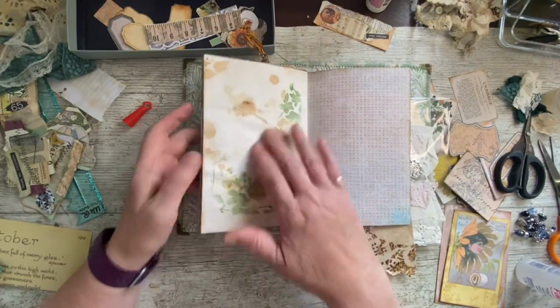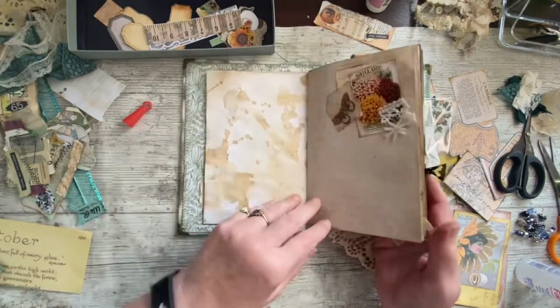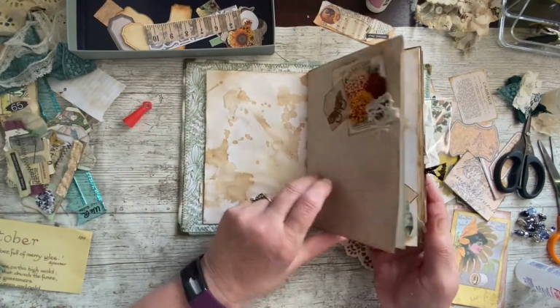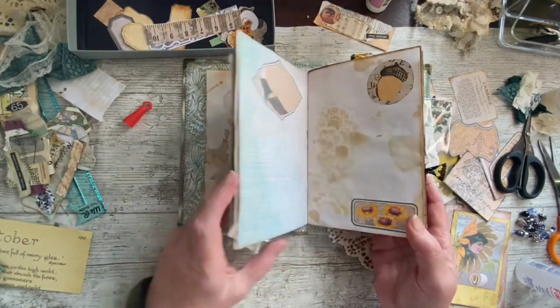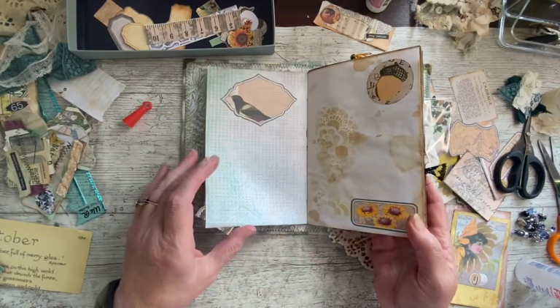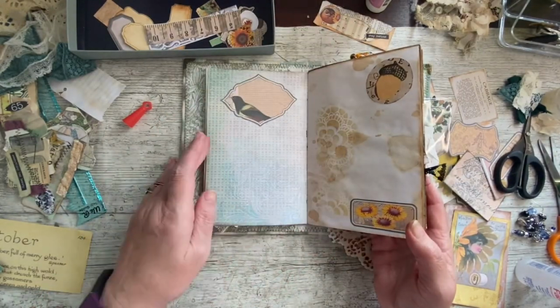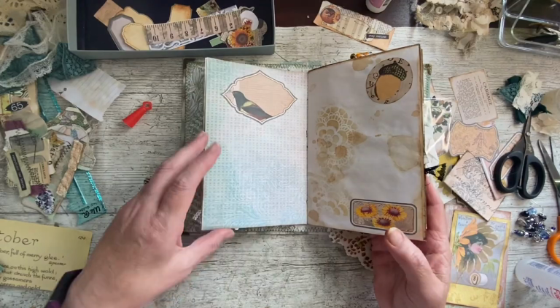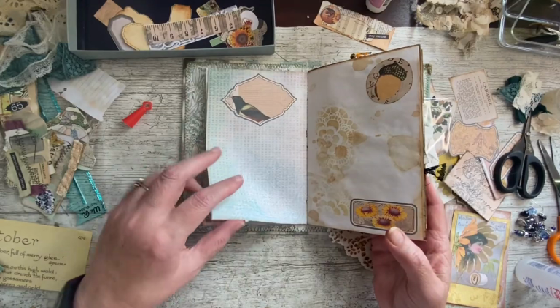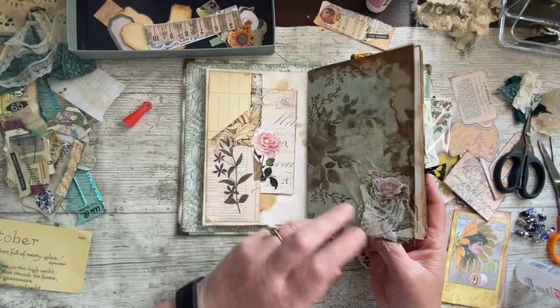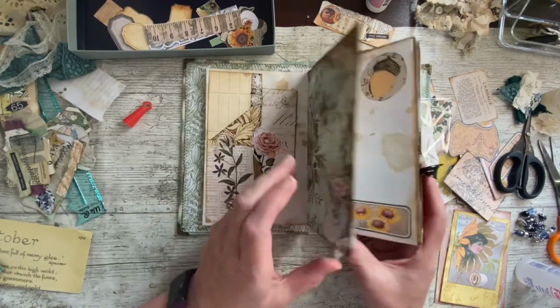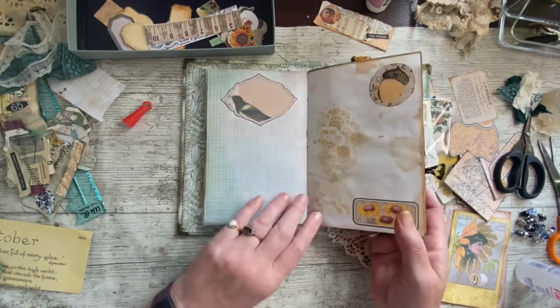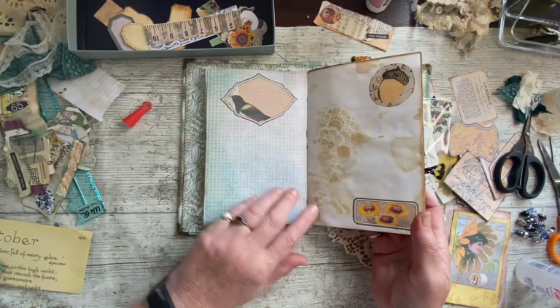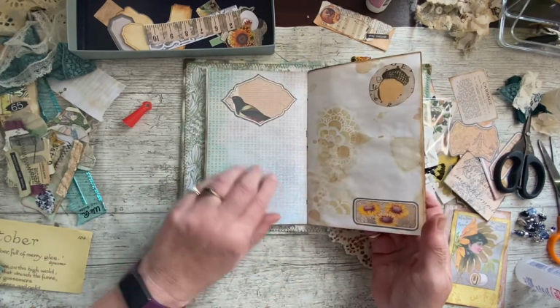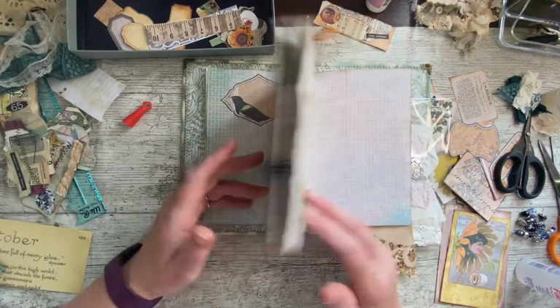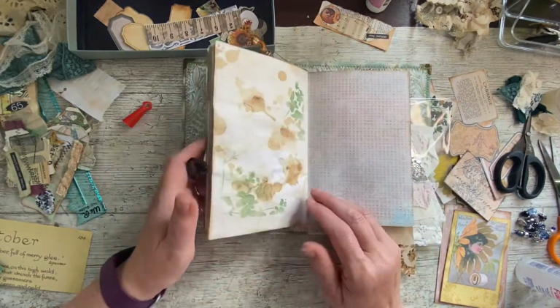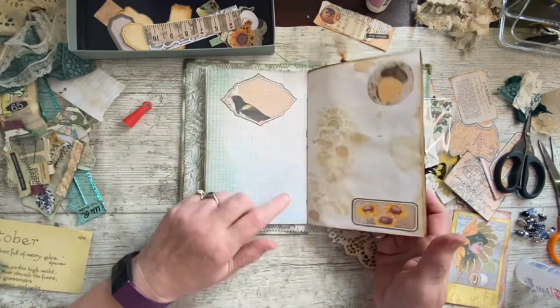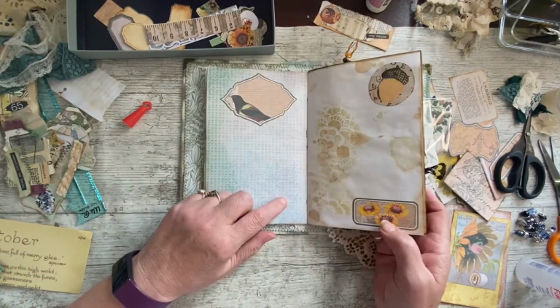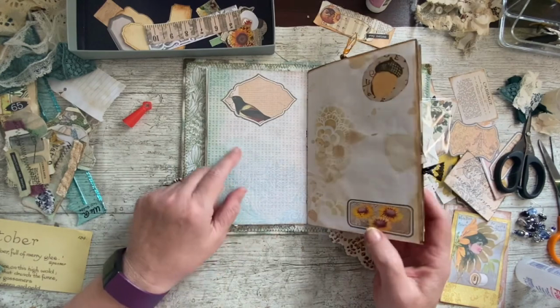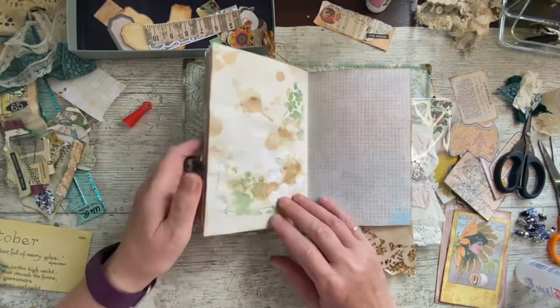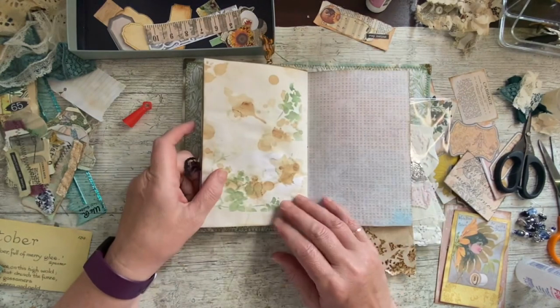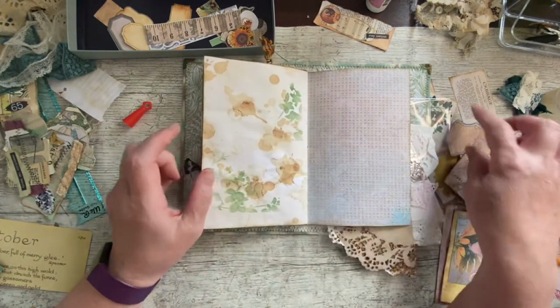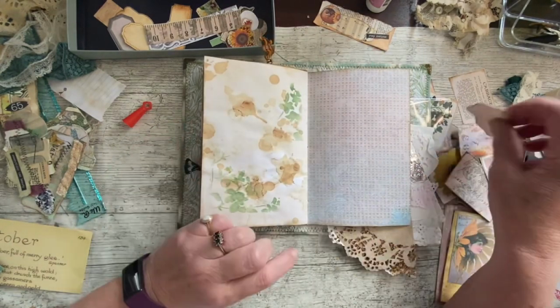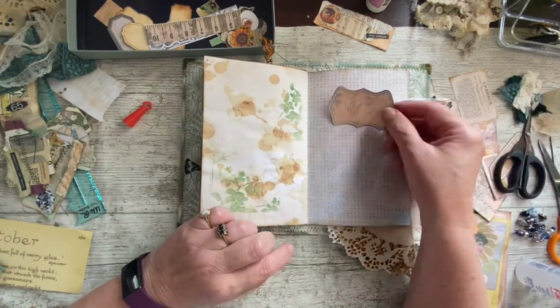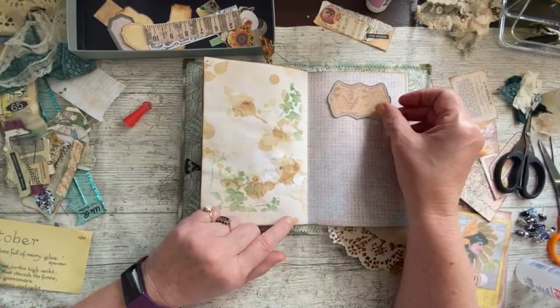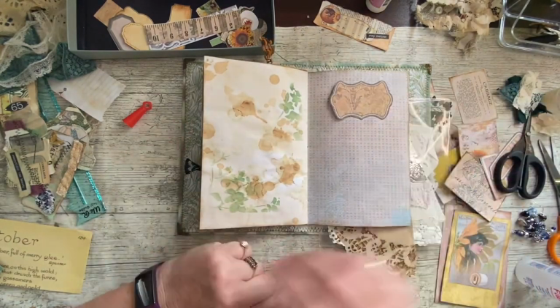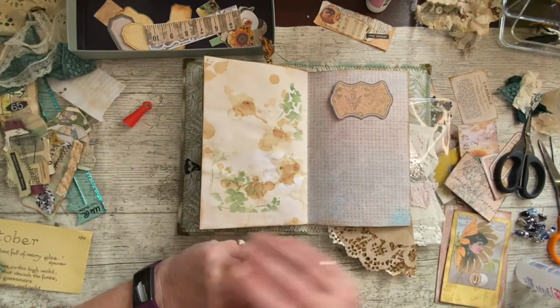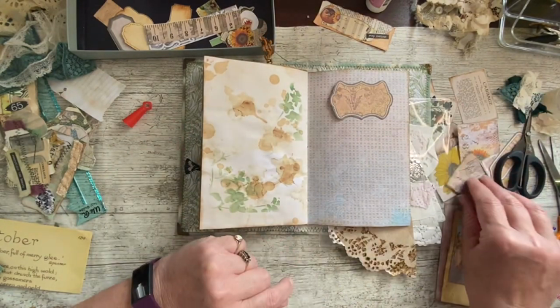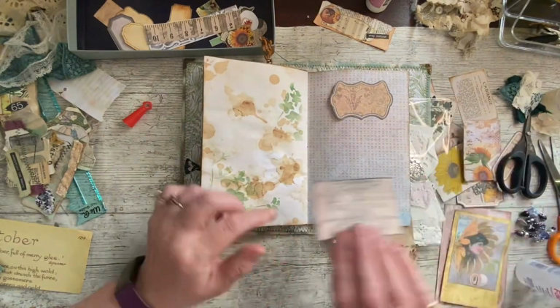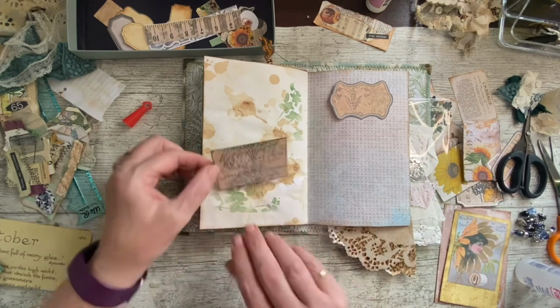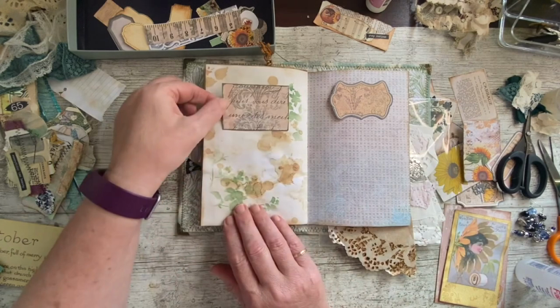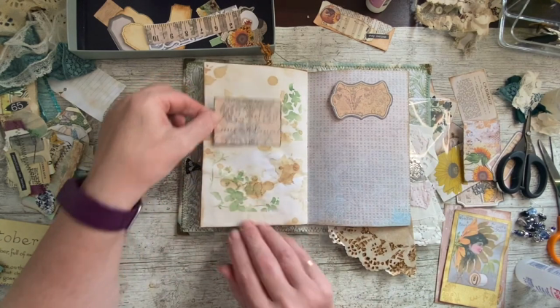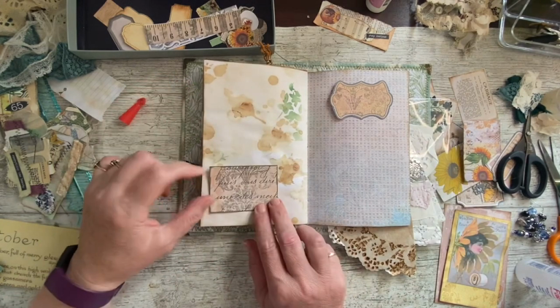I've stenciled on that one — right, where did we get to there? I think we went with a couple of stickers and left it for journaling. Quite nice.